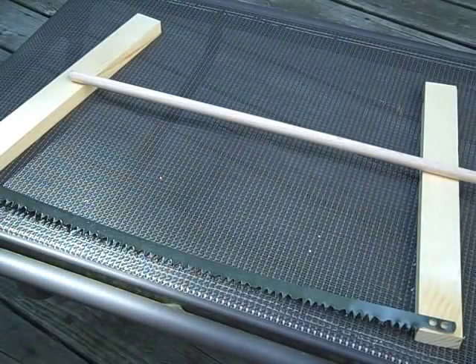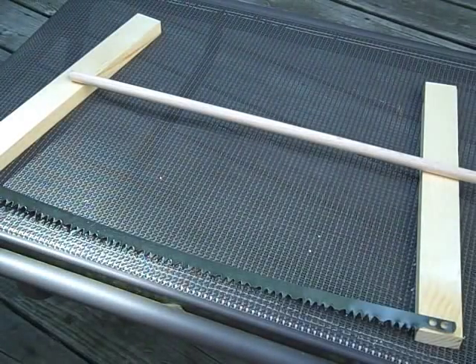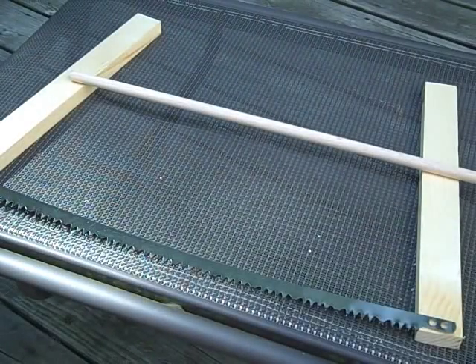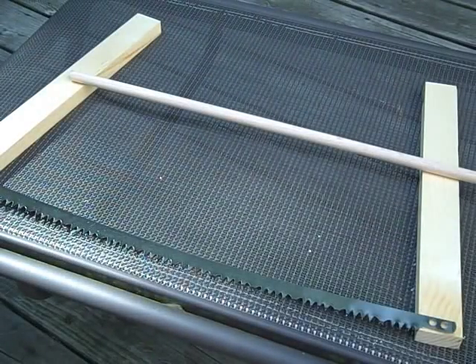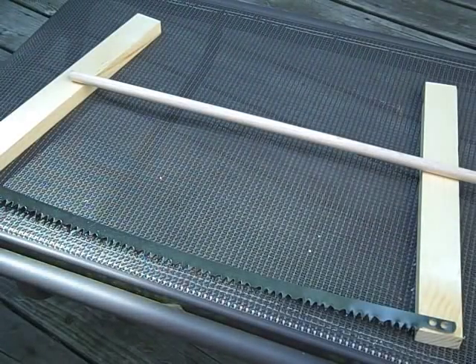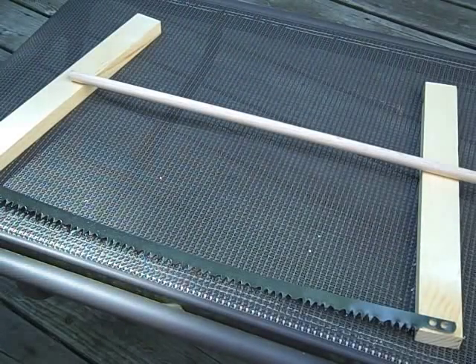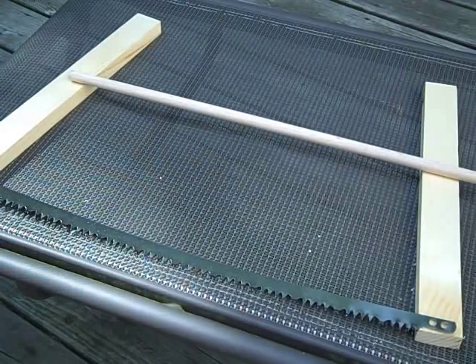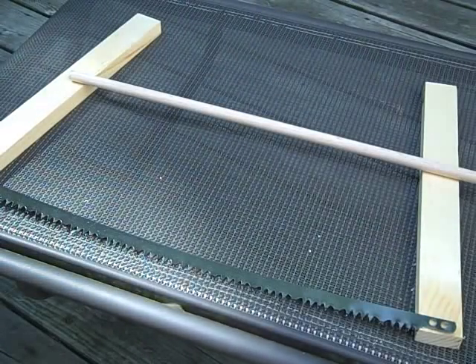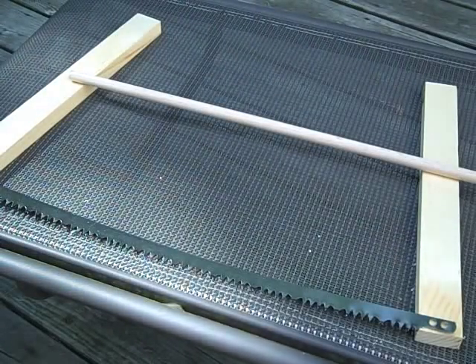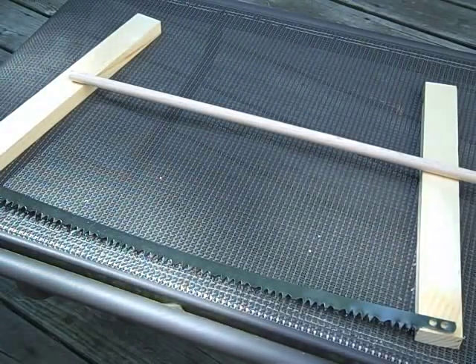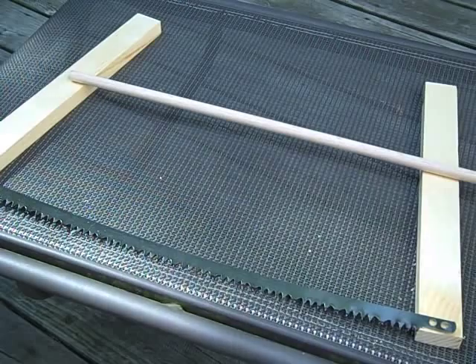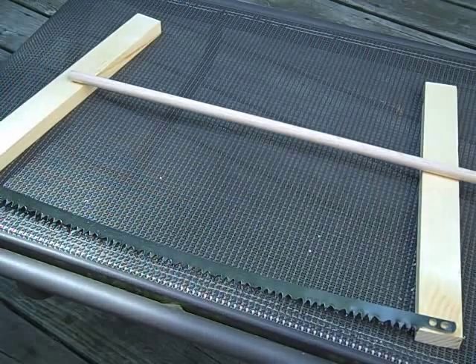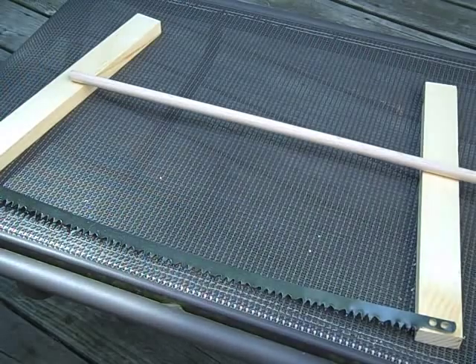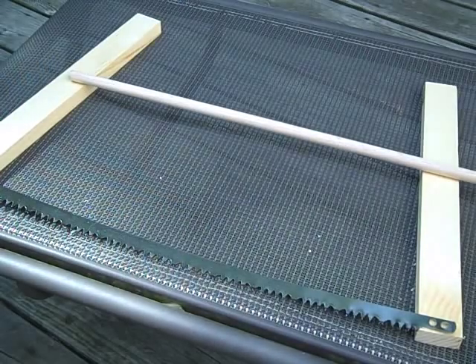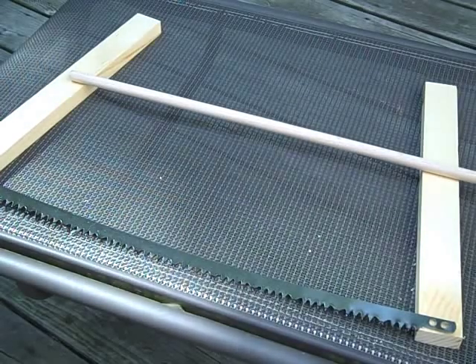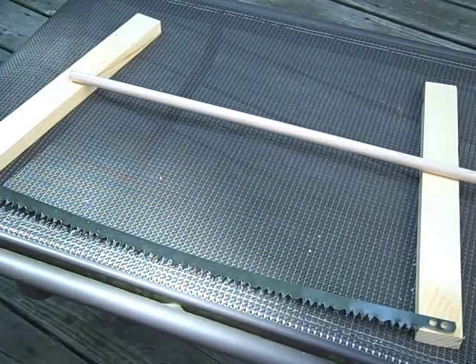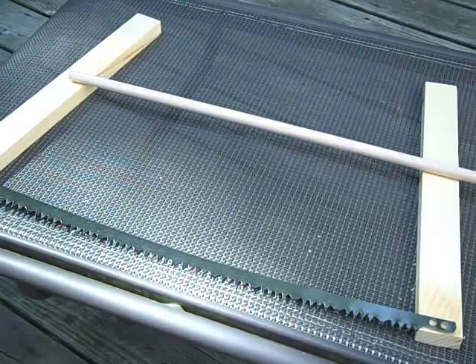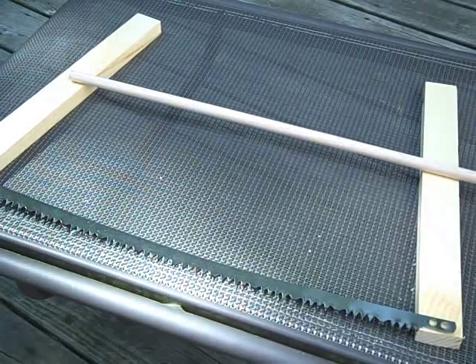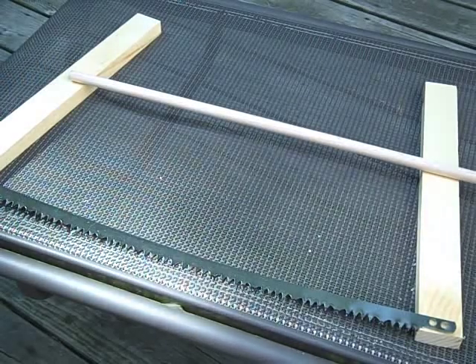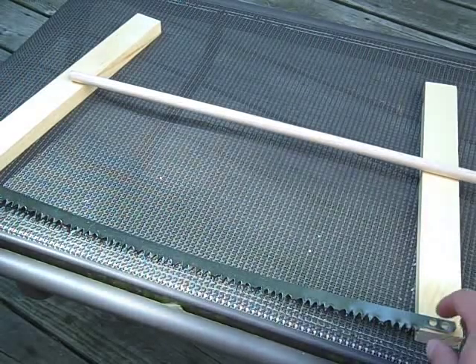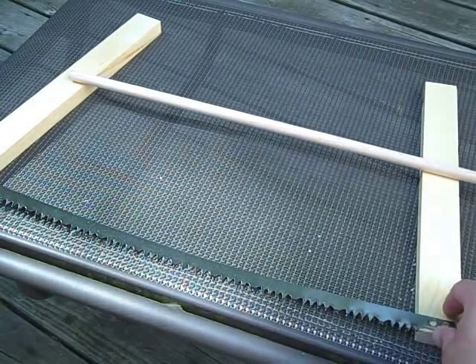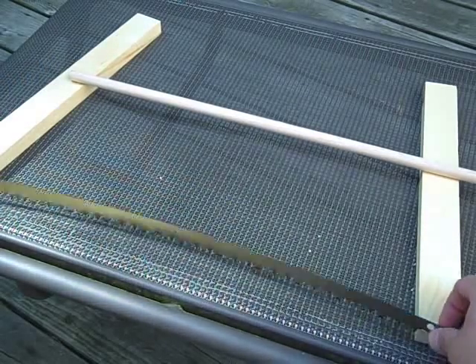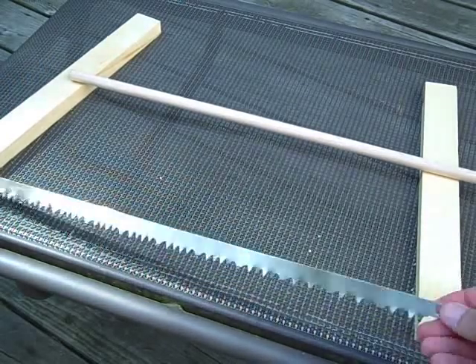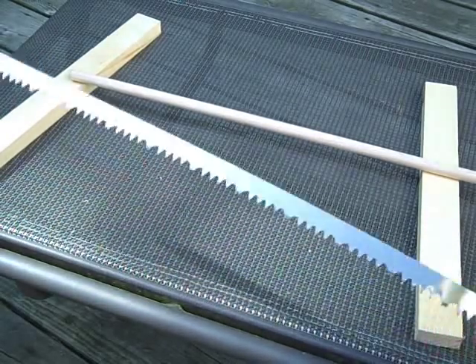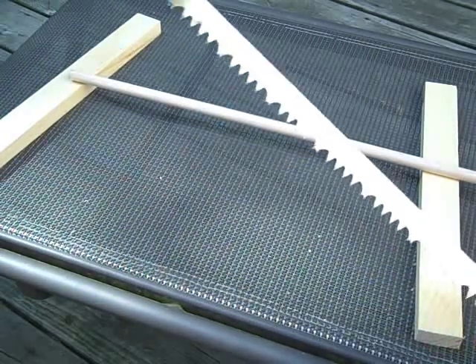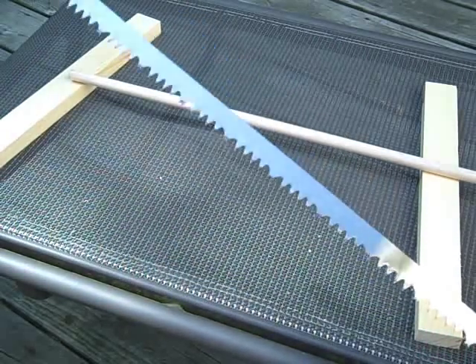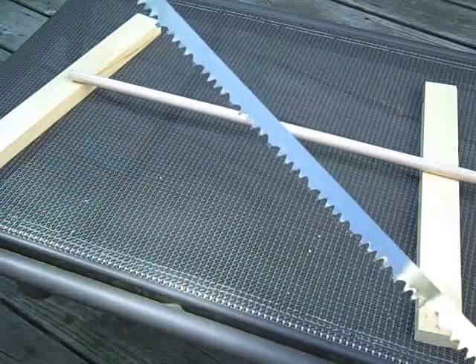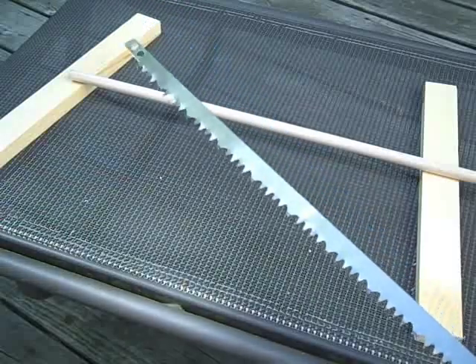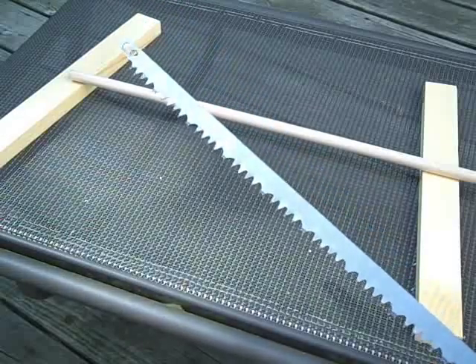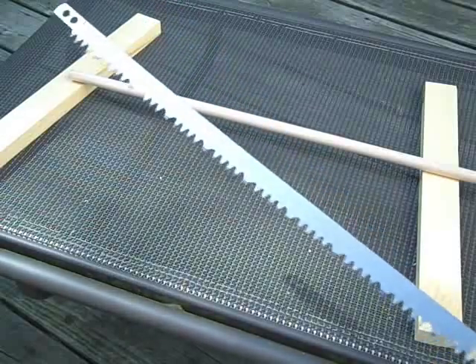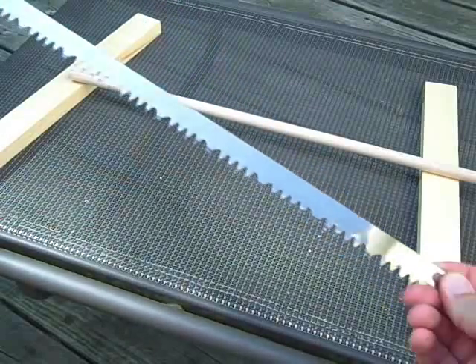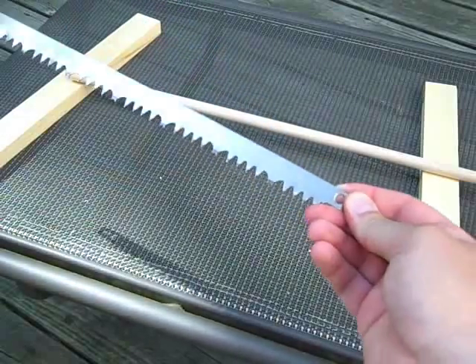Hey everybody. Doing a little project today. I'm making a 21-inch buck saw or pack saw, whichever you call it.